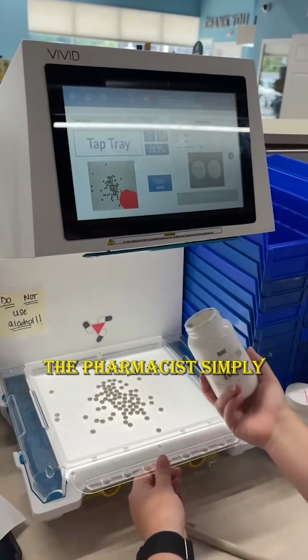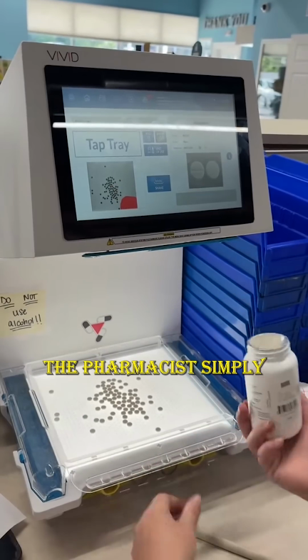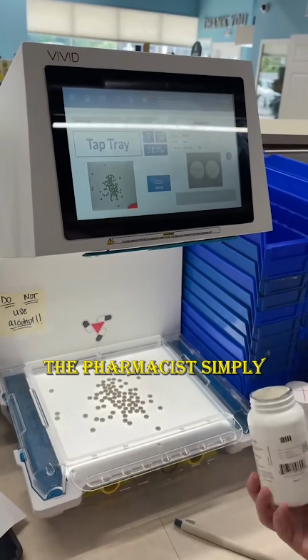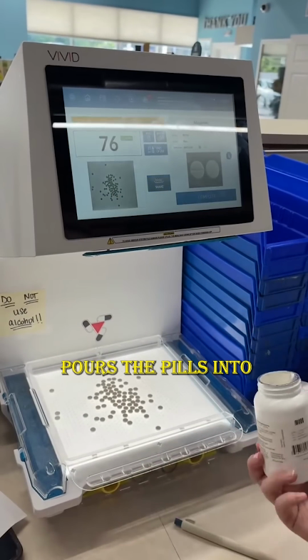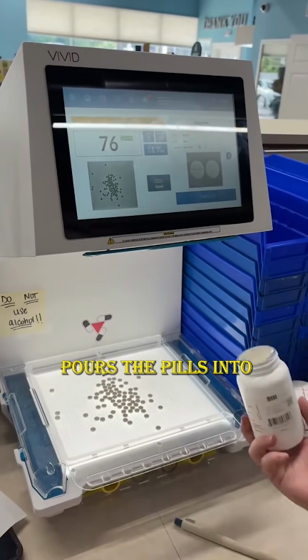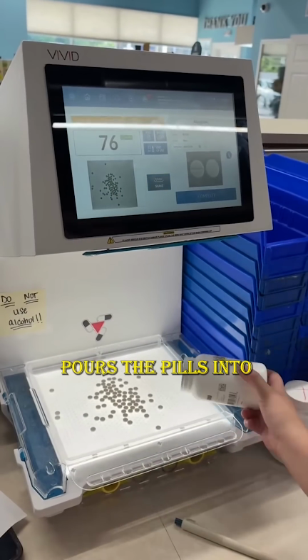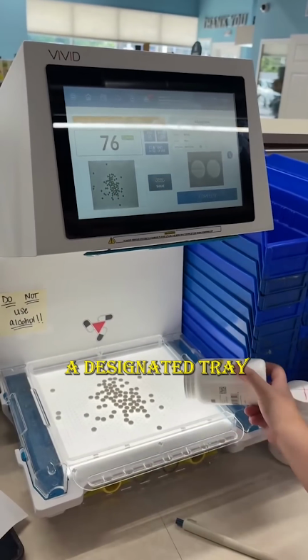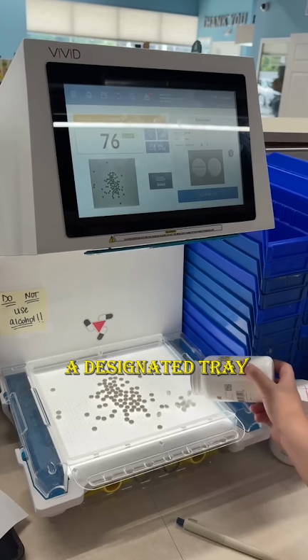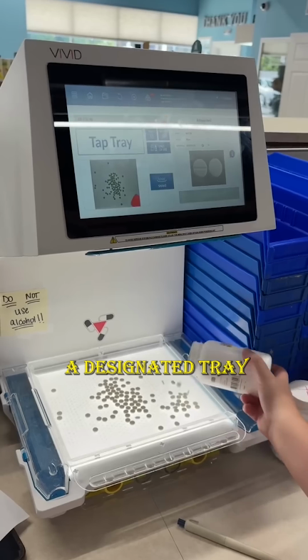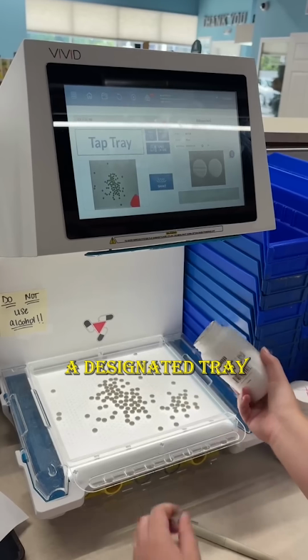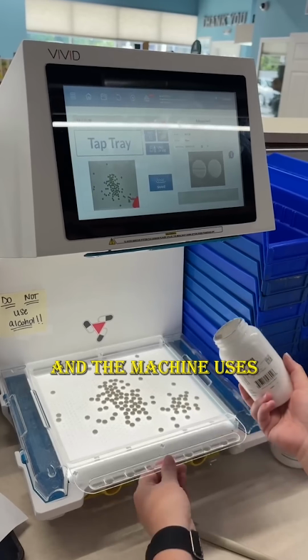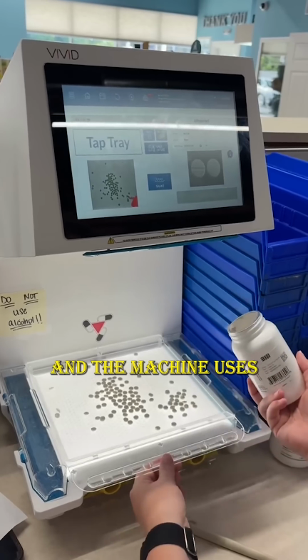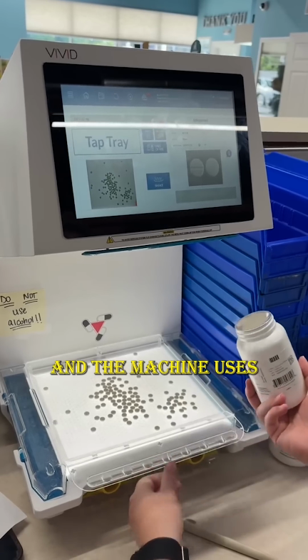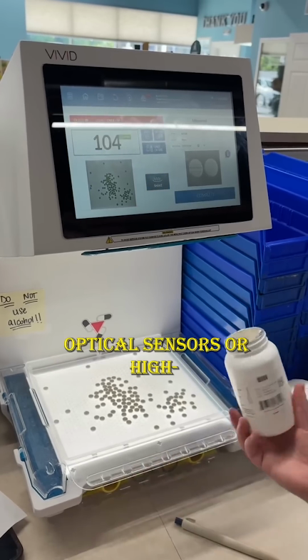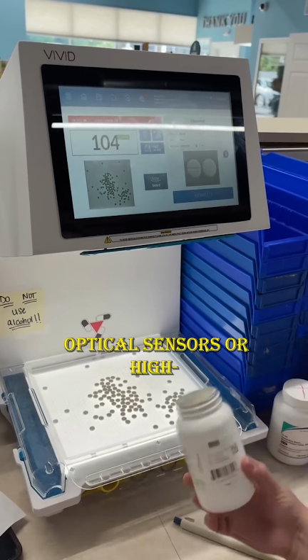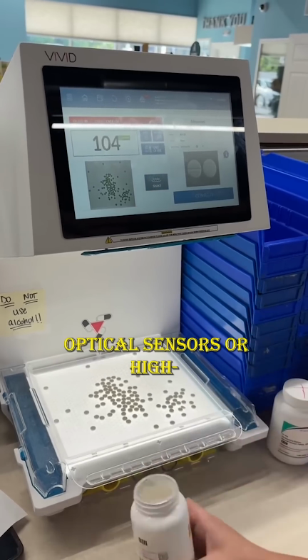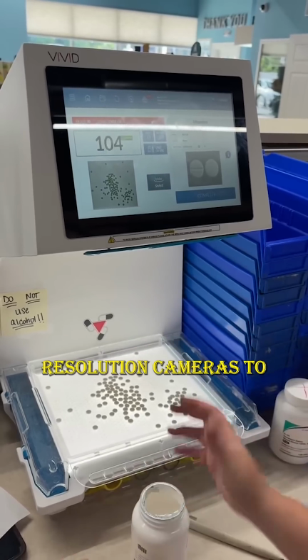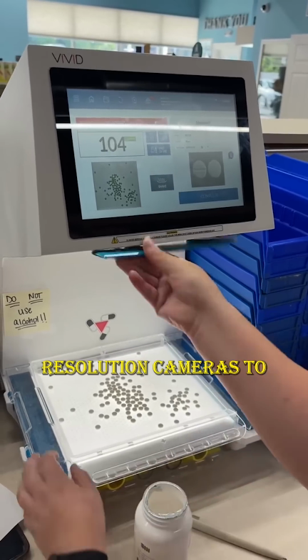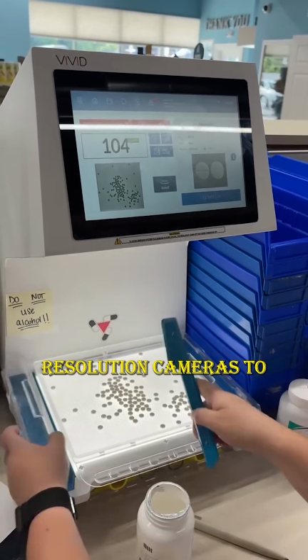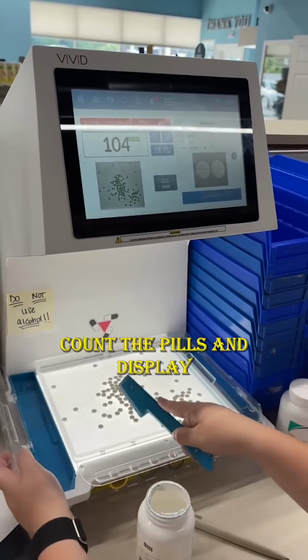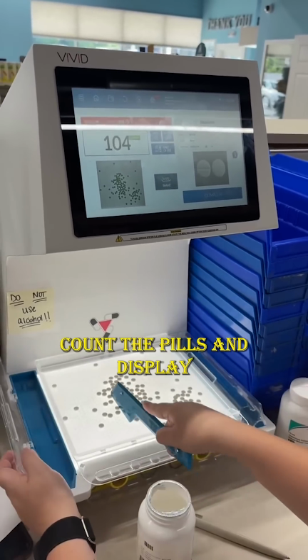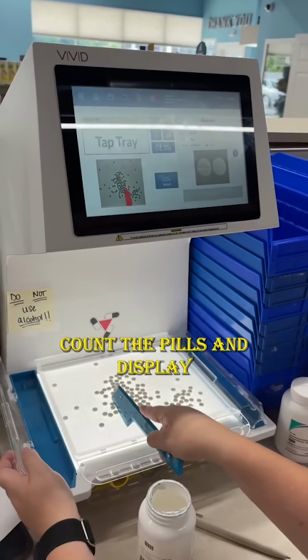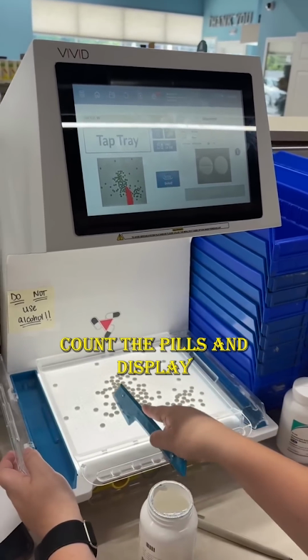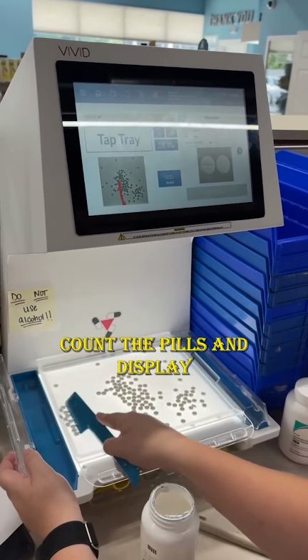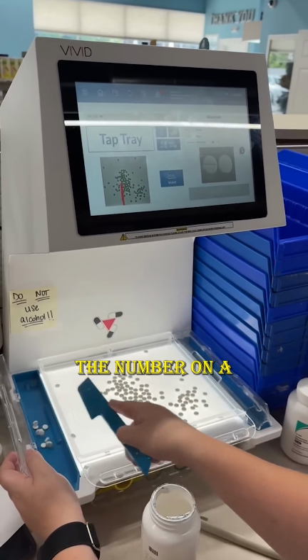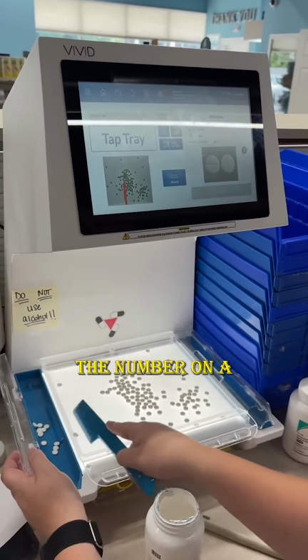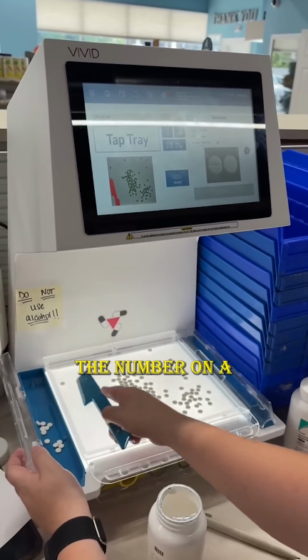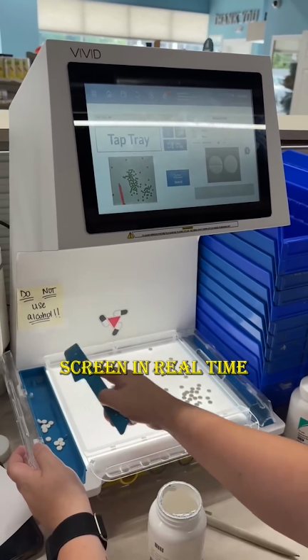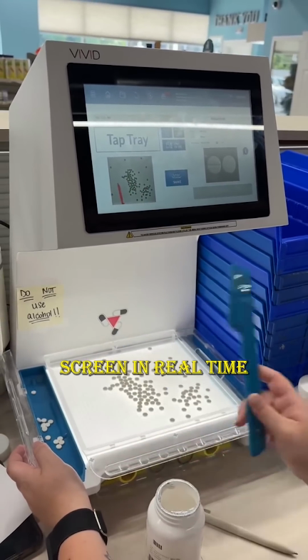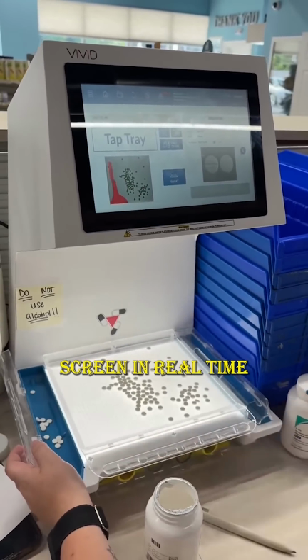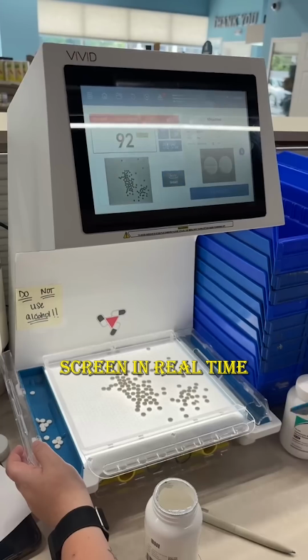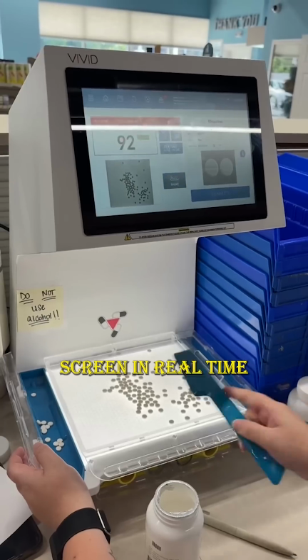The pharmacist simply pours the pills into a designated tray, and the machine uses optical sensors or high-resolution cameras to count the pills and display the number on a screen in real time.